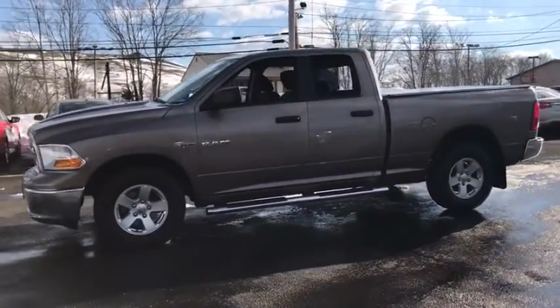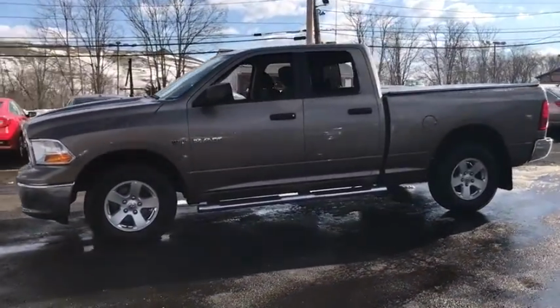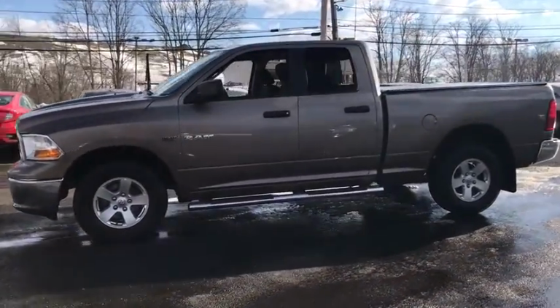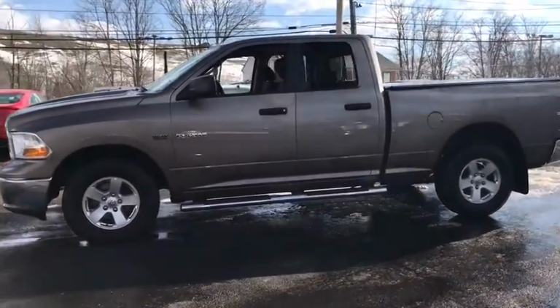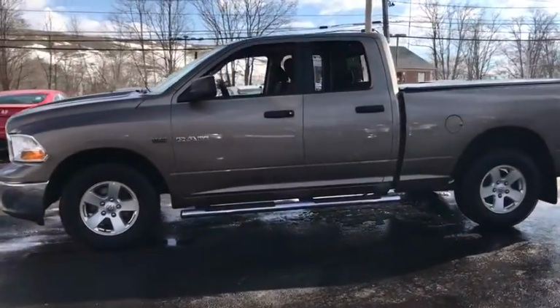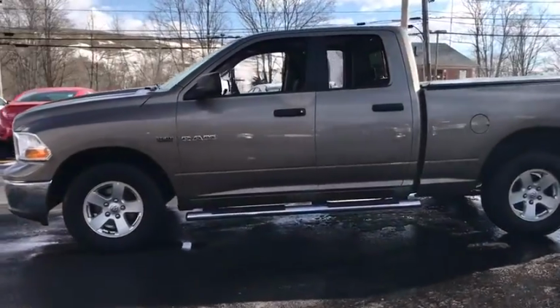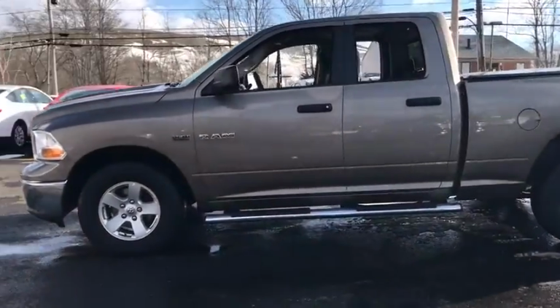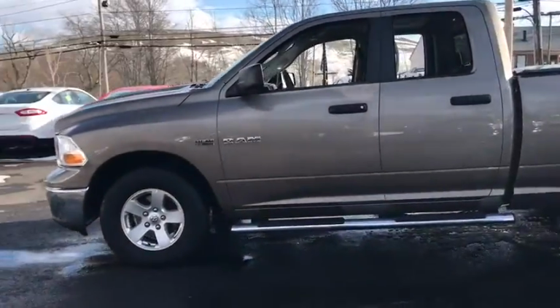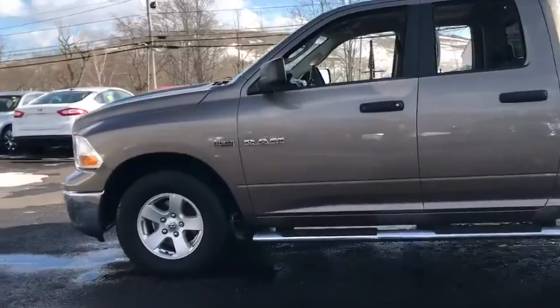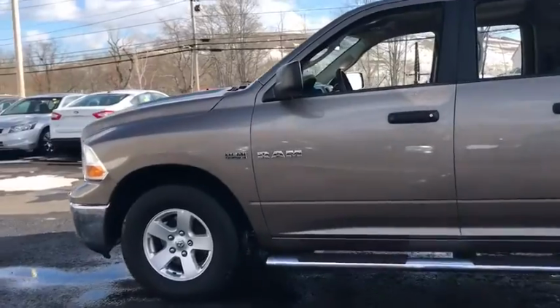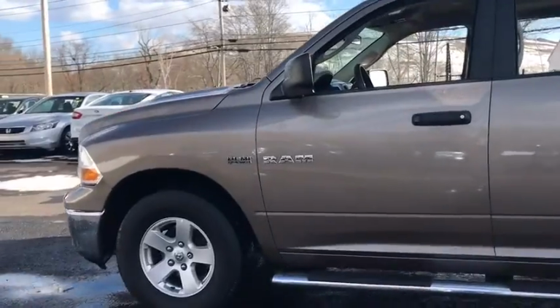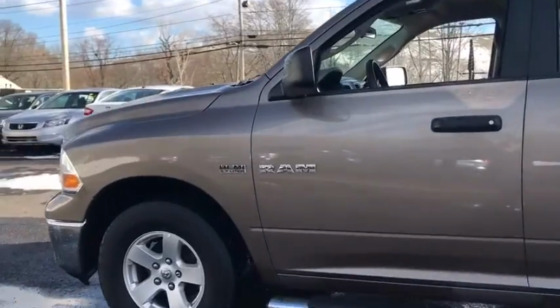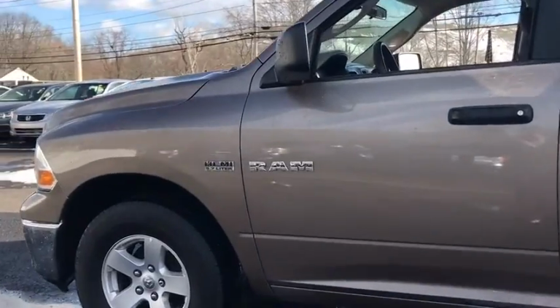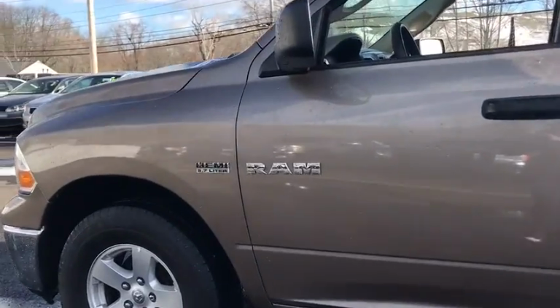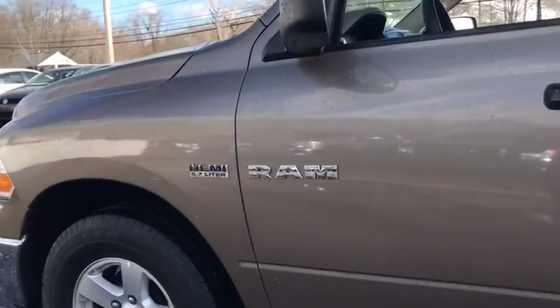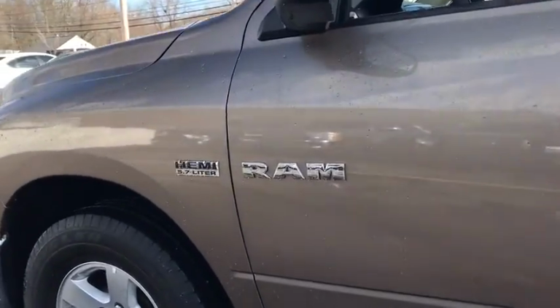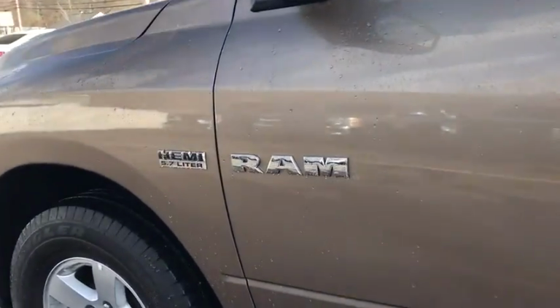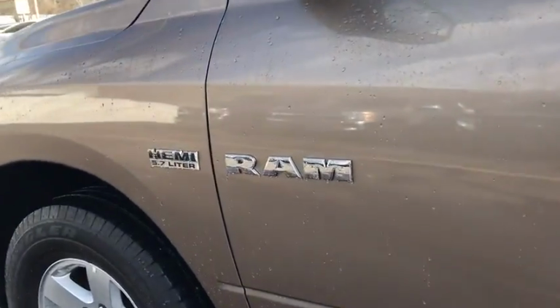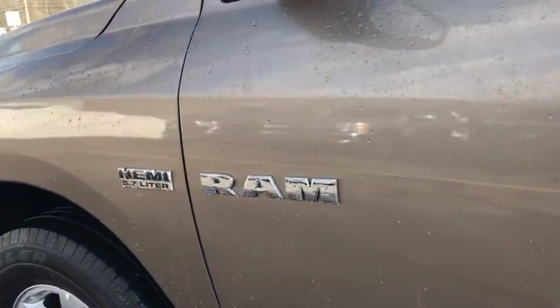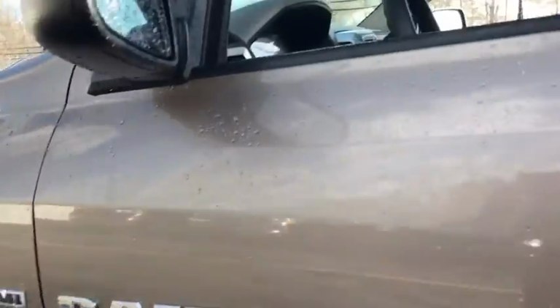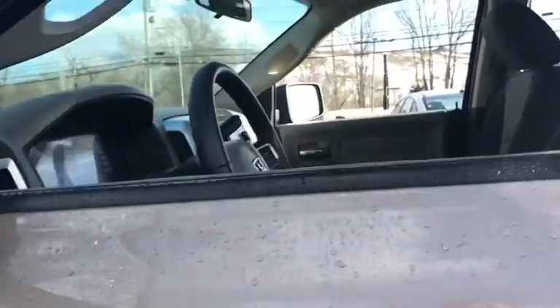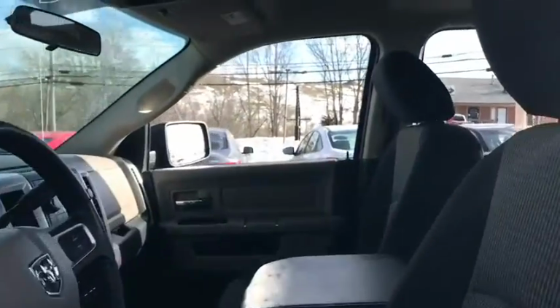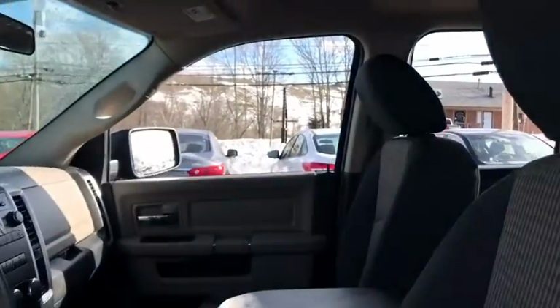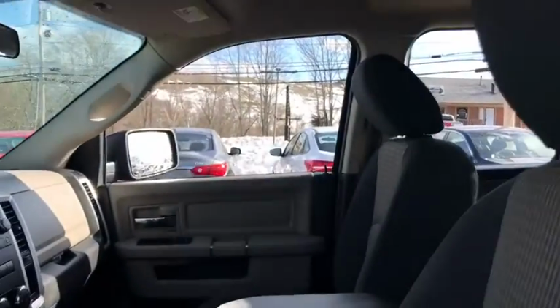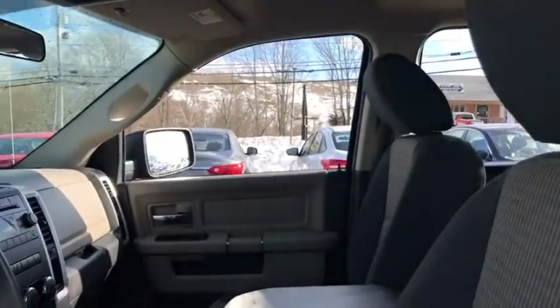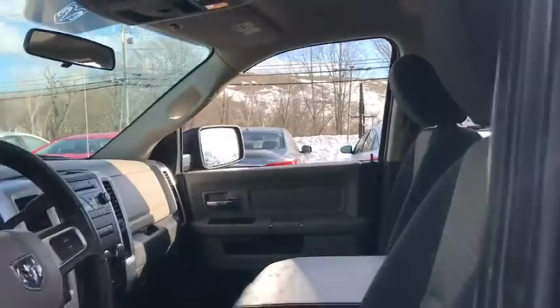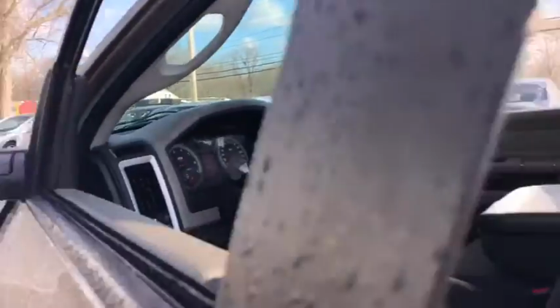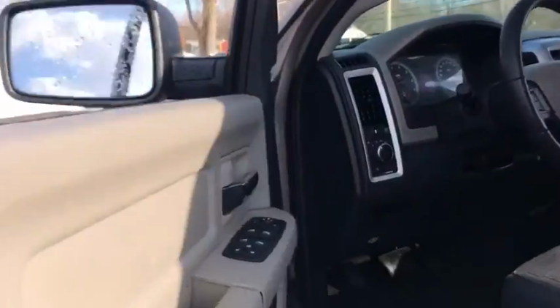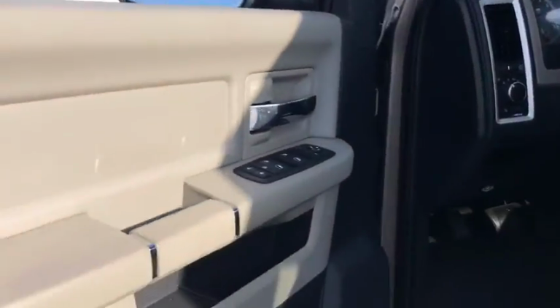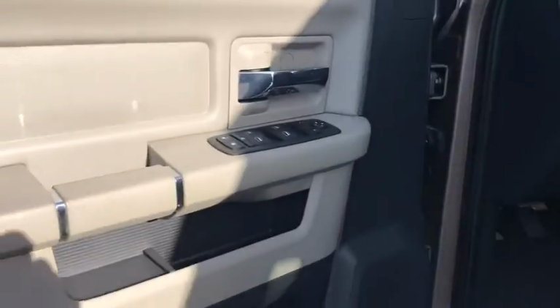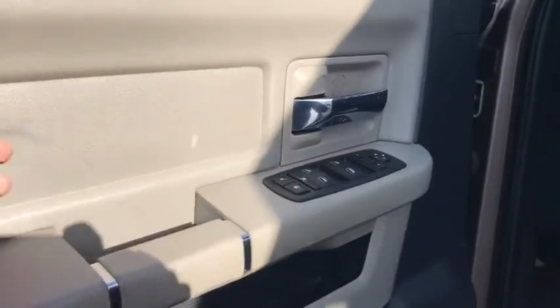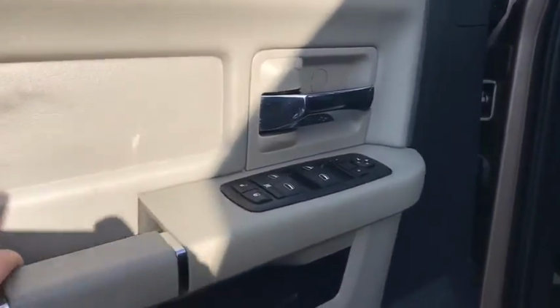This vehicle has less than 55,000 miles. Here are some of this vehicle's great options: traction control, stability control, power steering, cruise control.